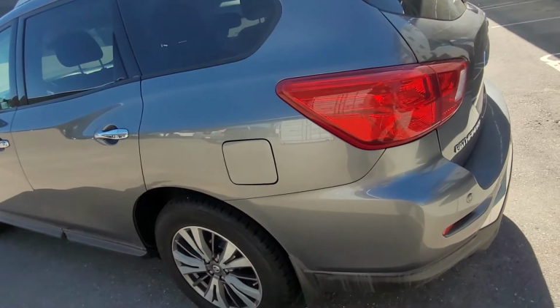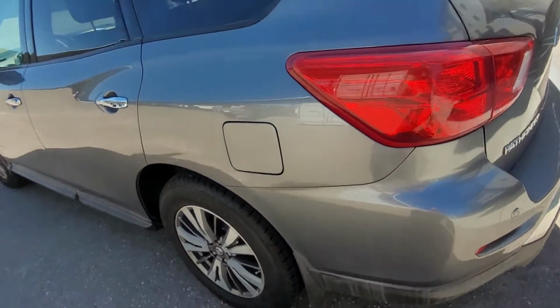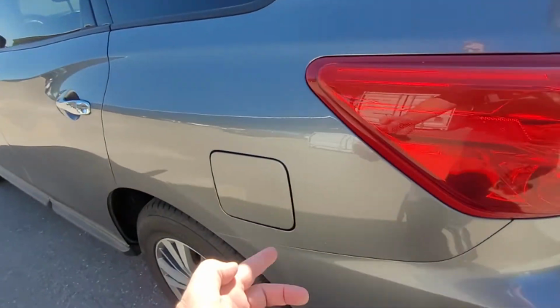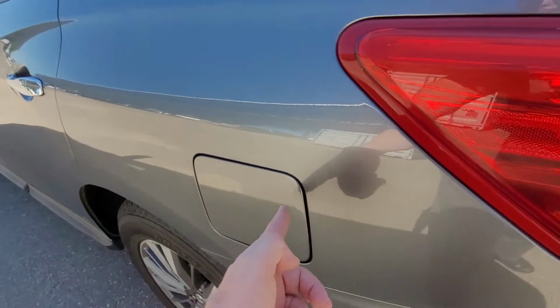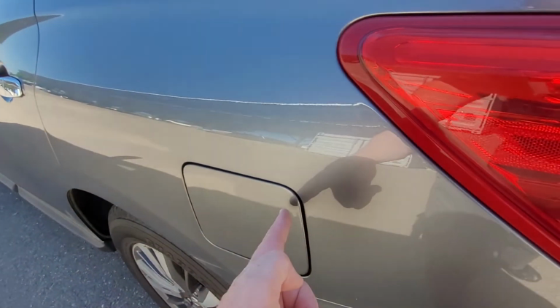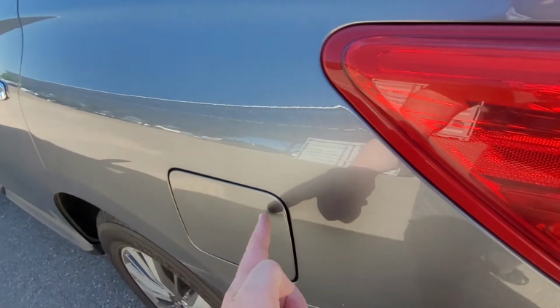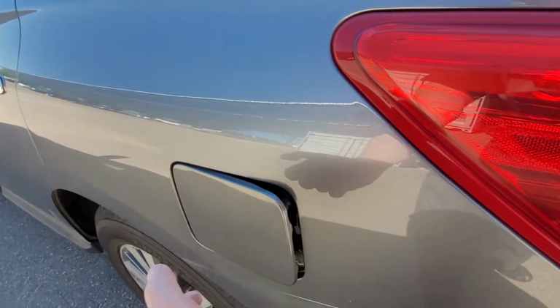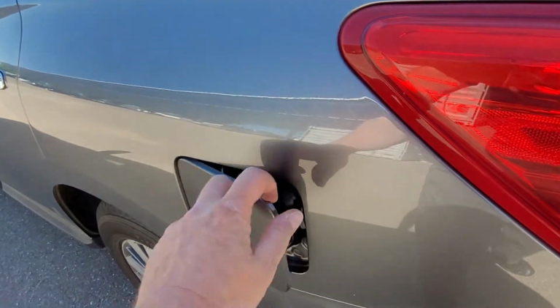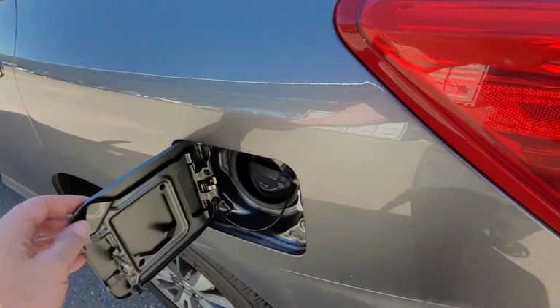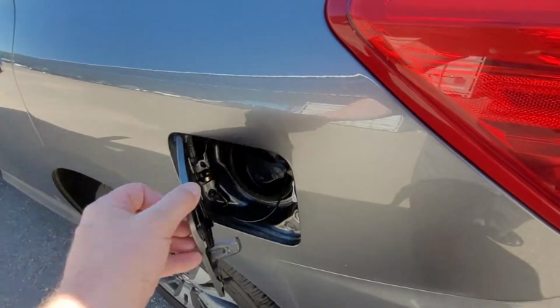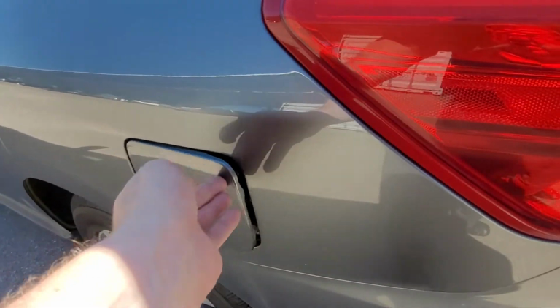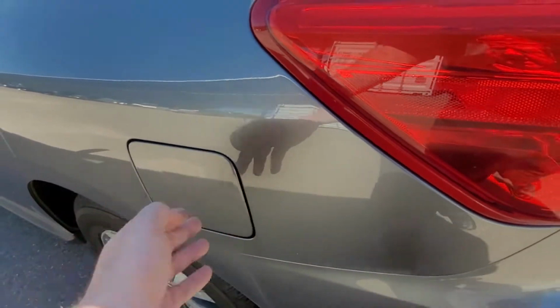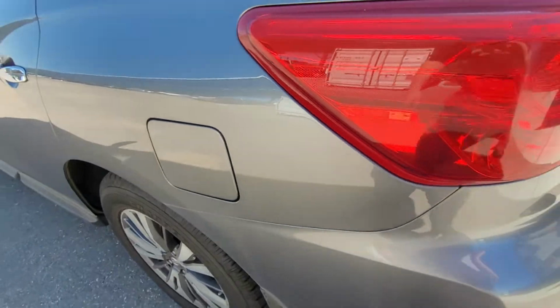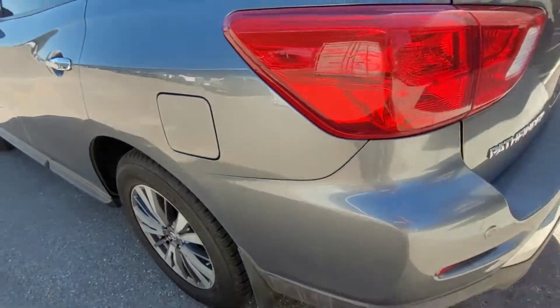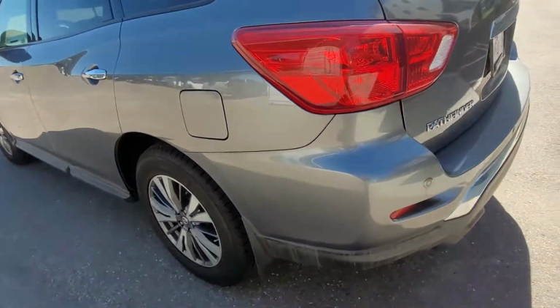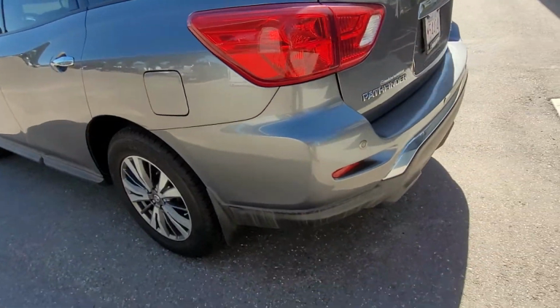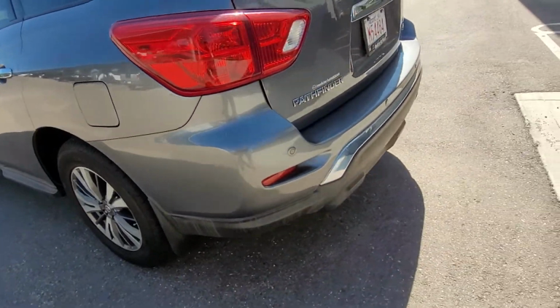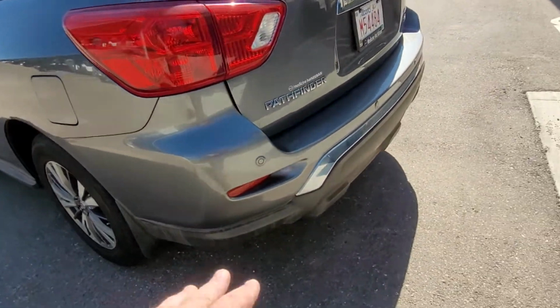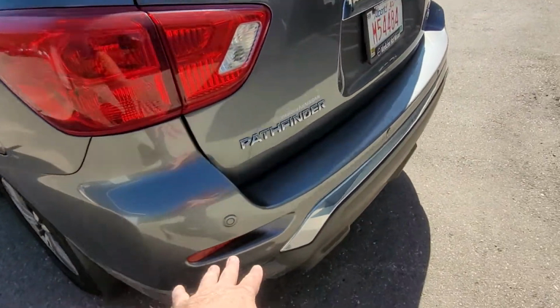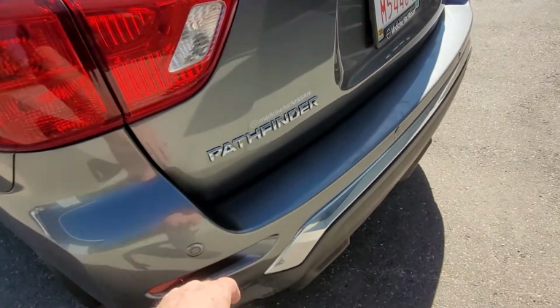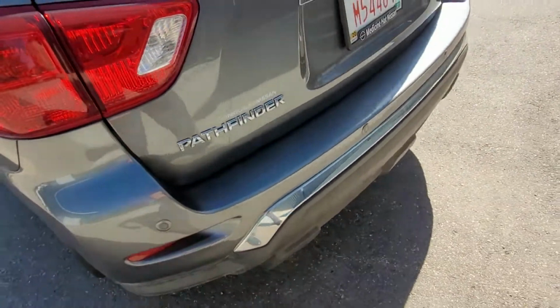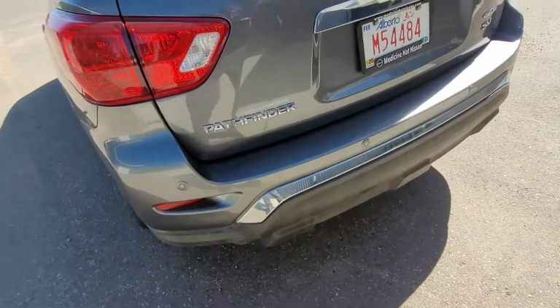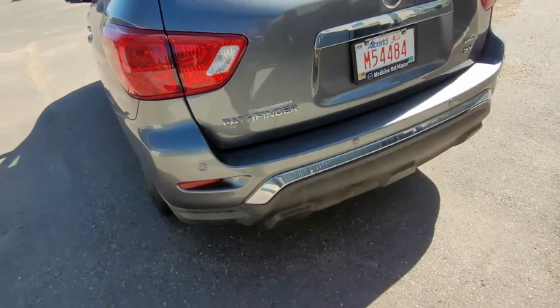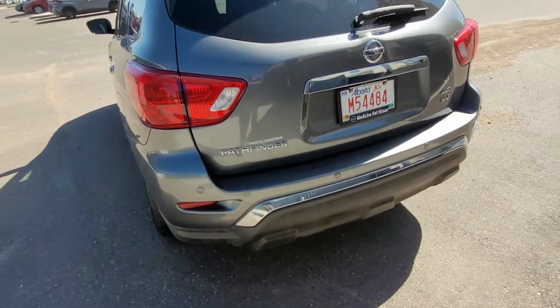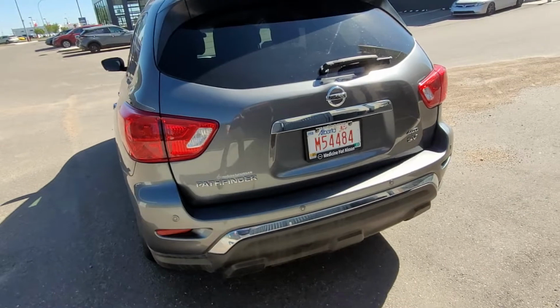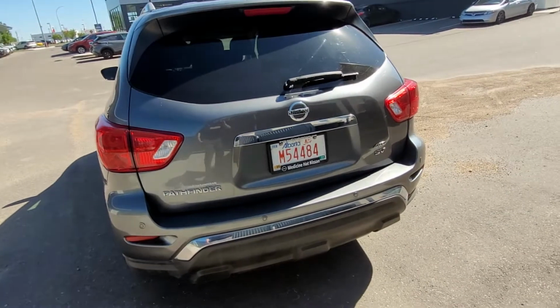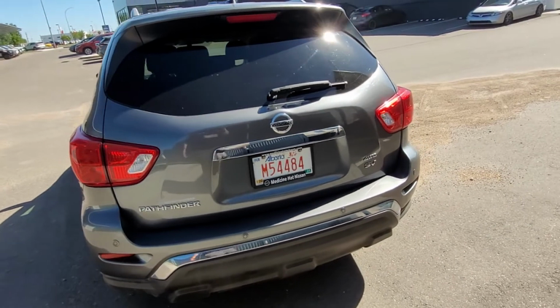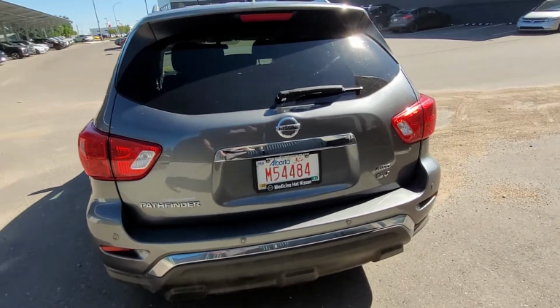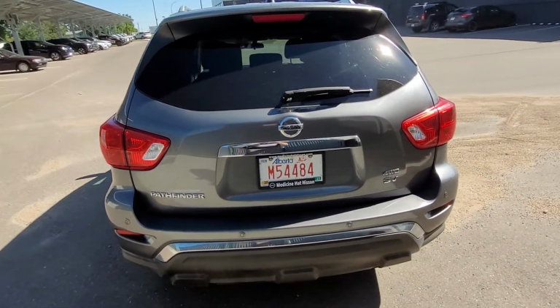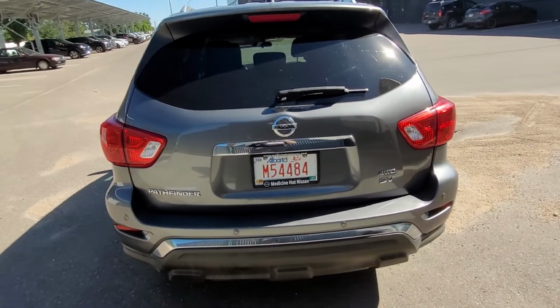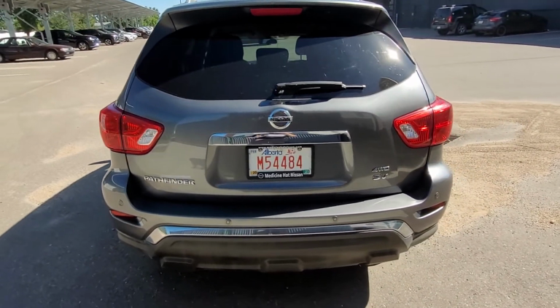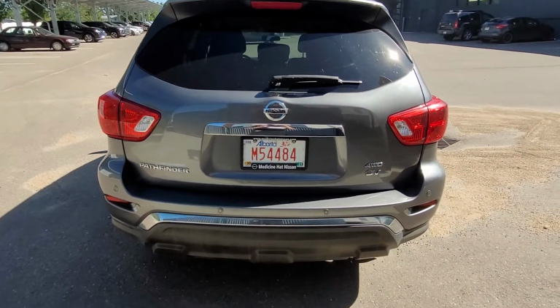It is a spring-loaded push open to get into your gas tank. You've got your sonar sensors here on the back for your backup camera, with a little beeping and braking object awareness.